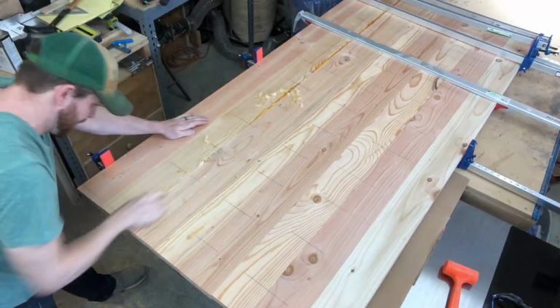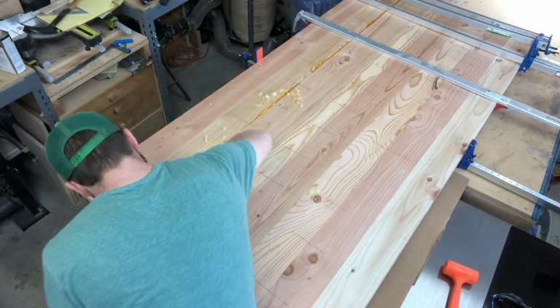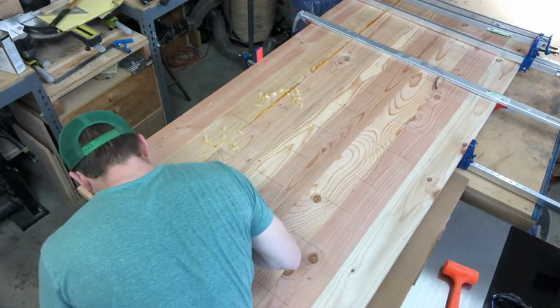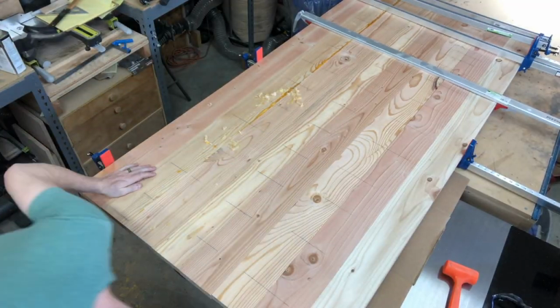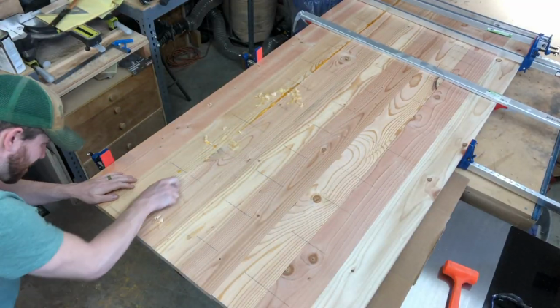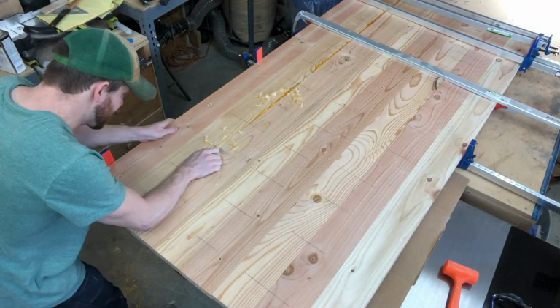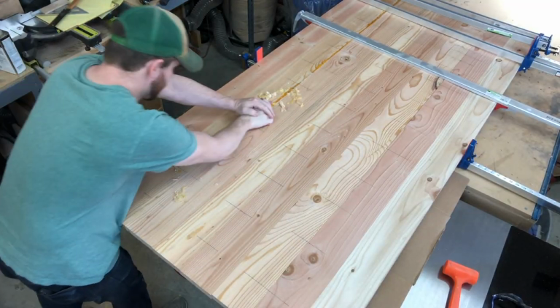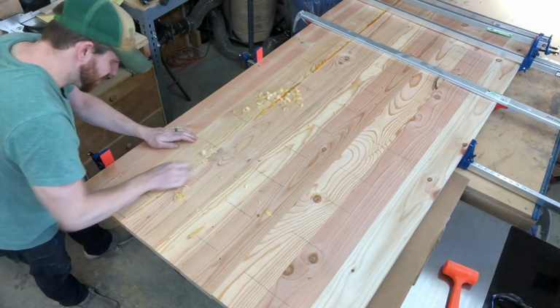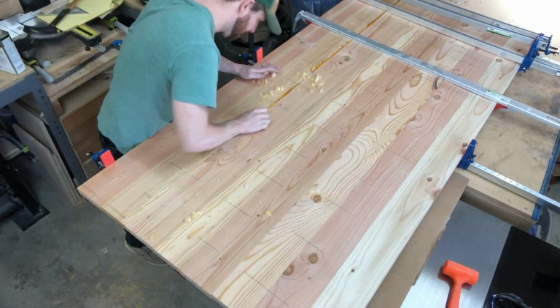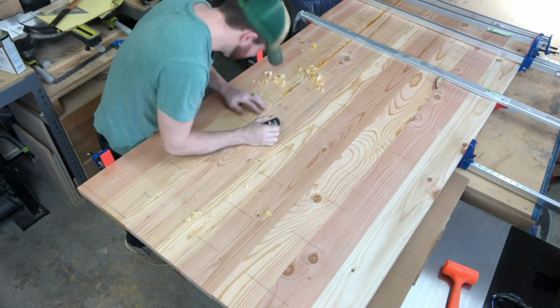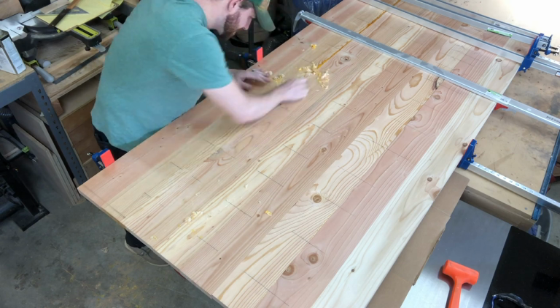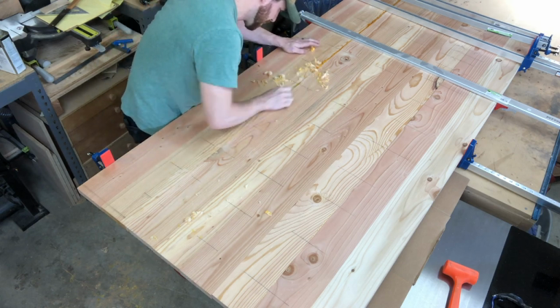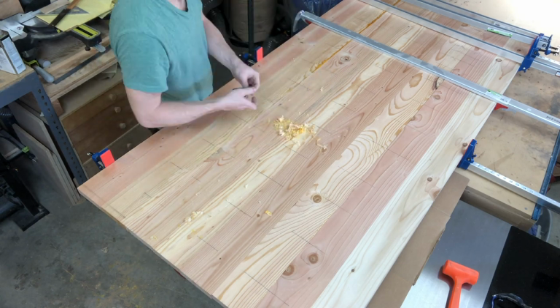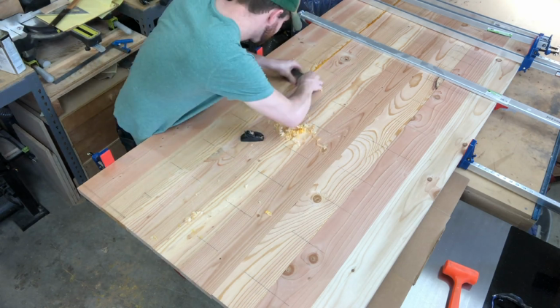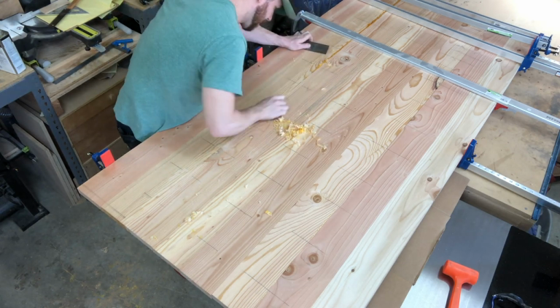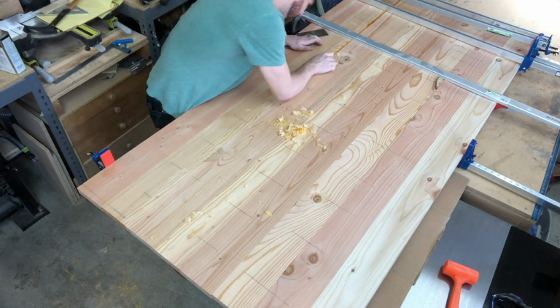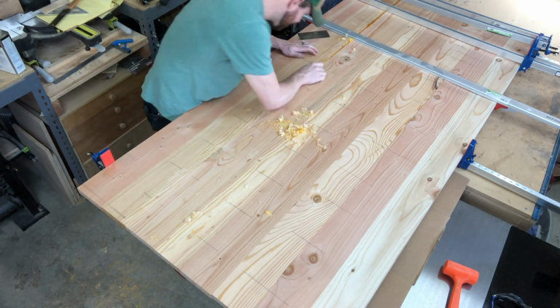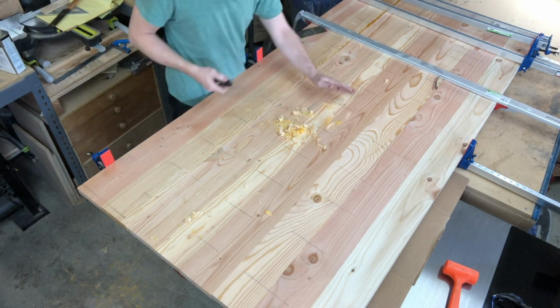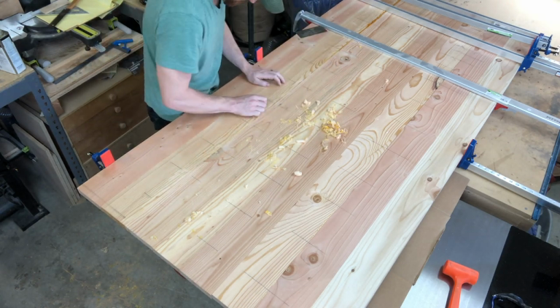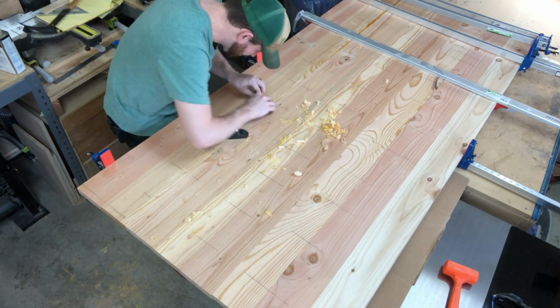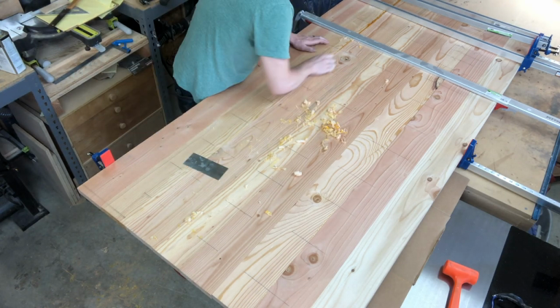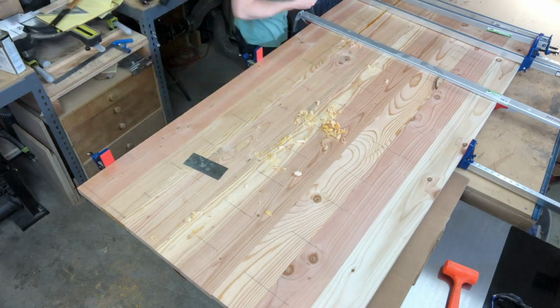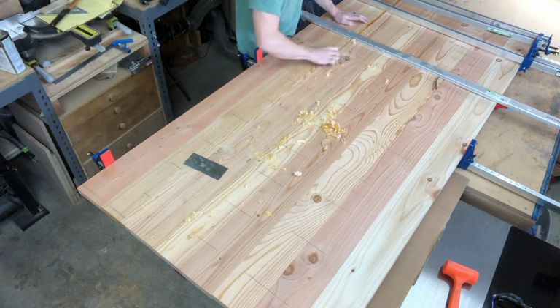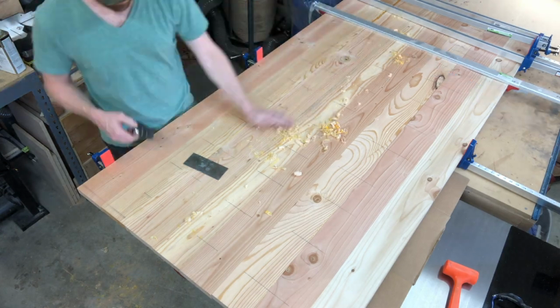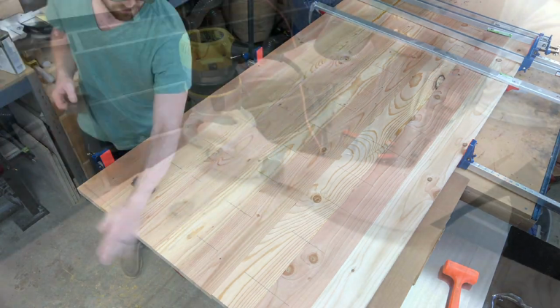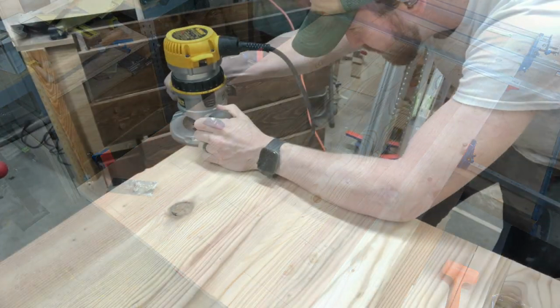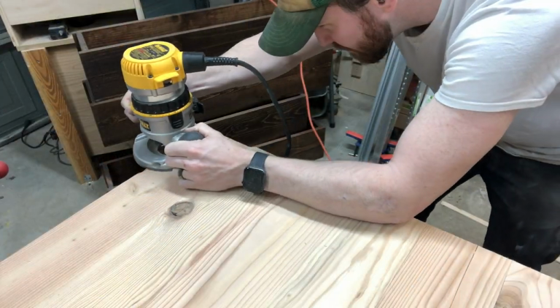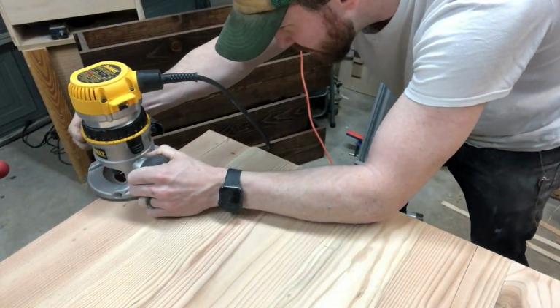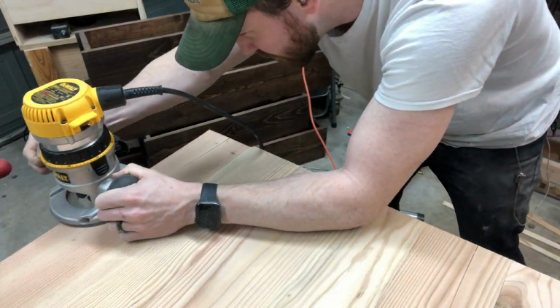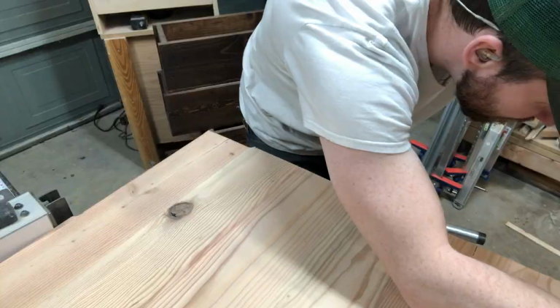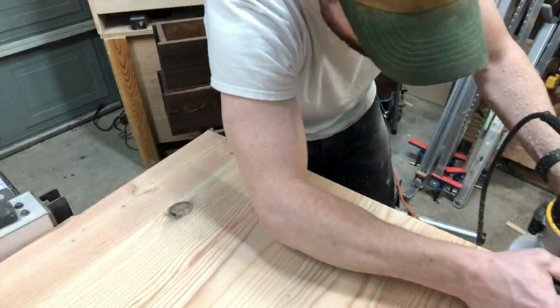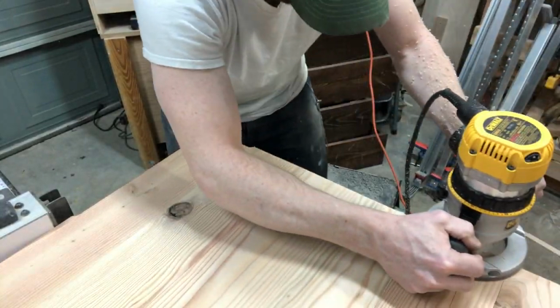I am just removing some glue squeeze-out with a hand plane. Now I am adding a roundover to the top edge of the table.